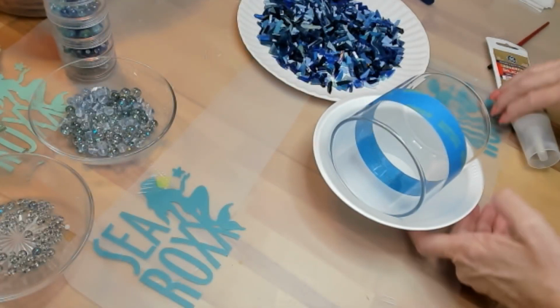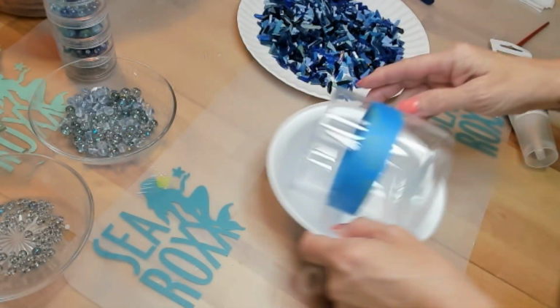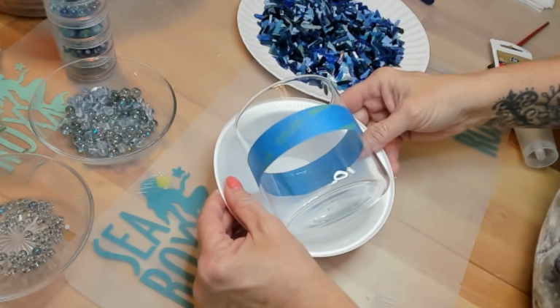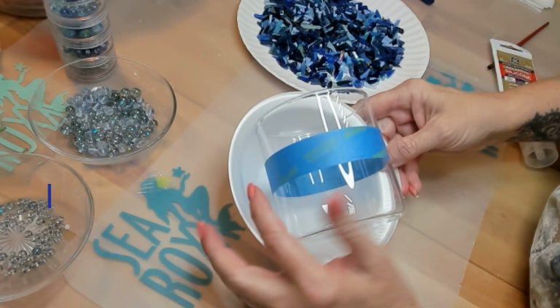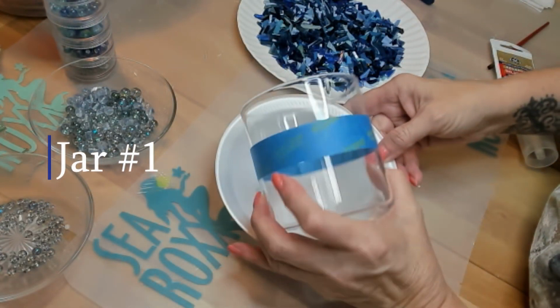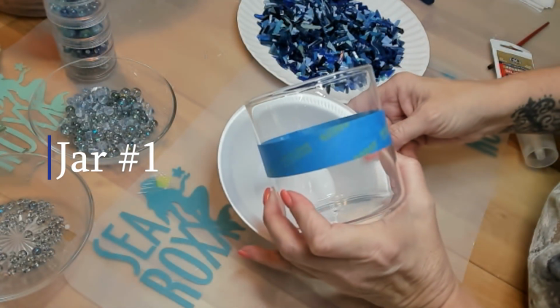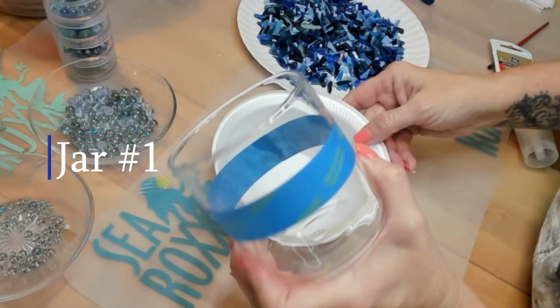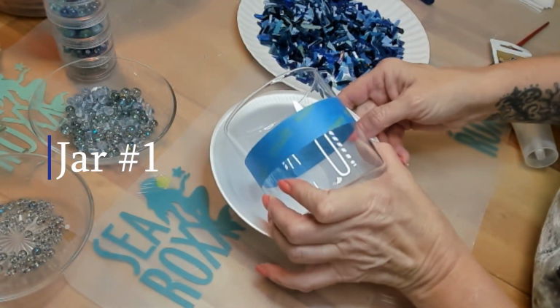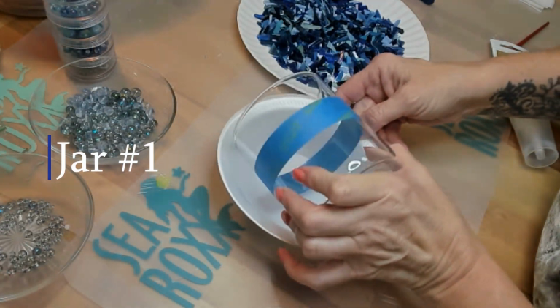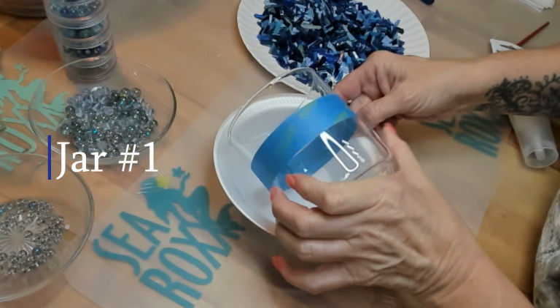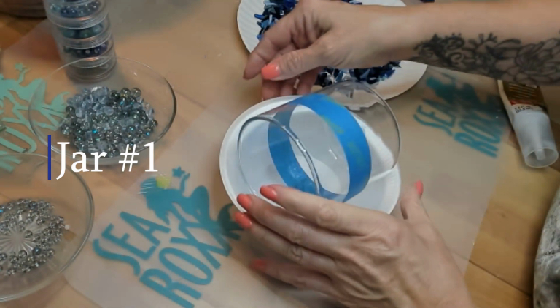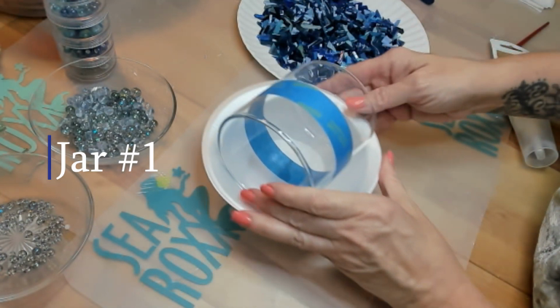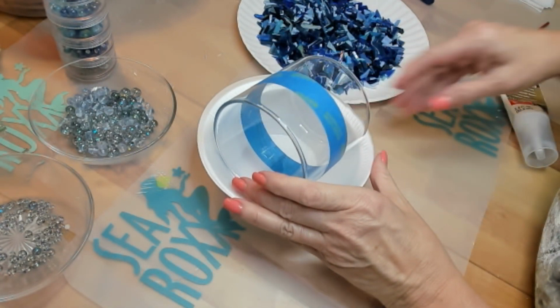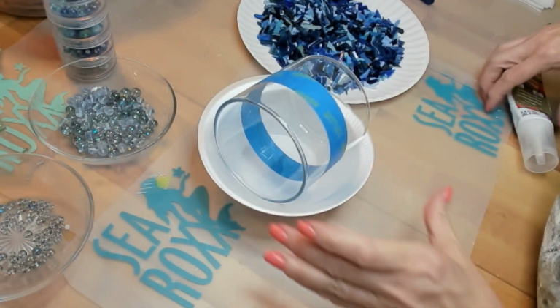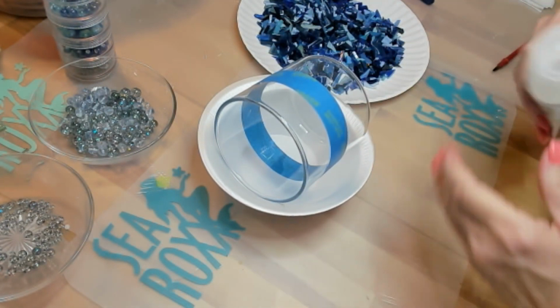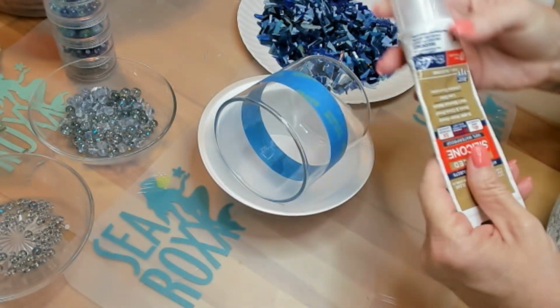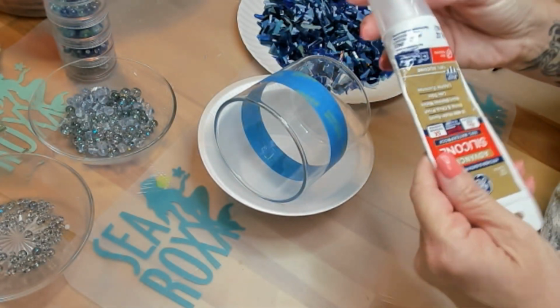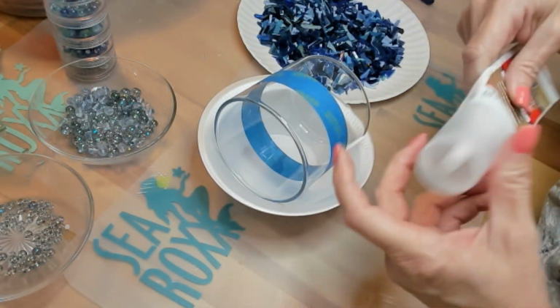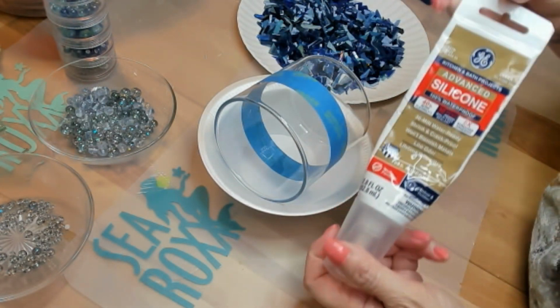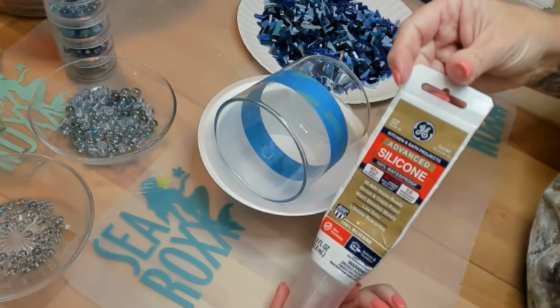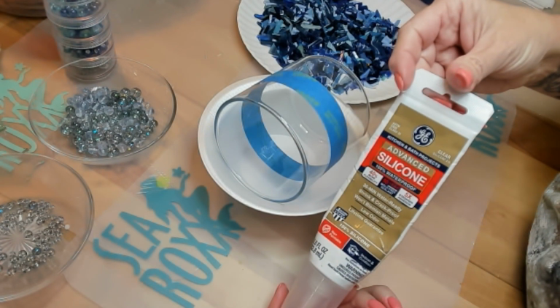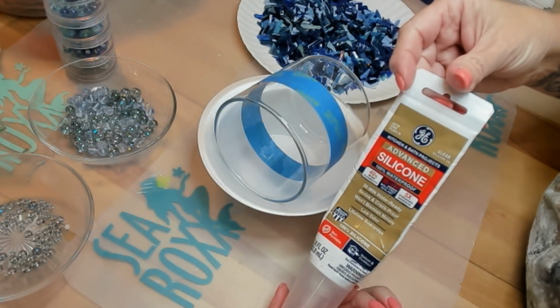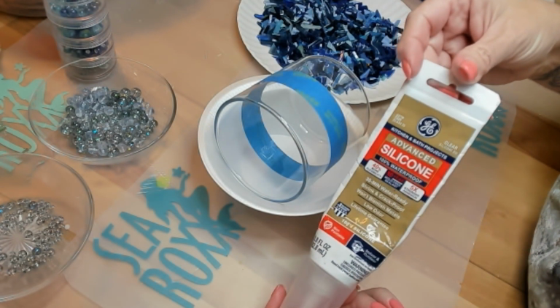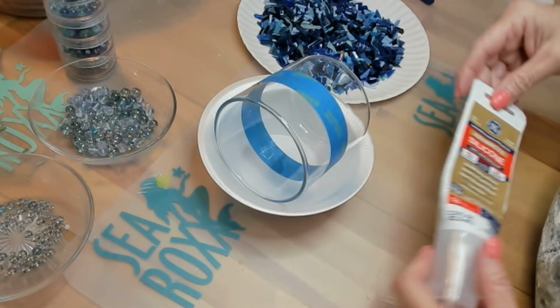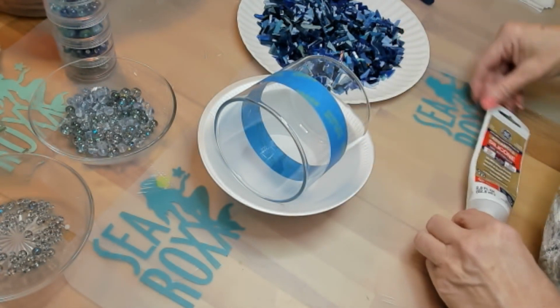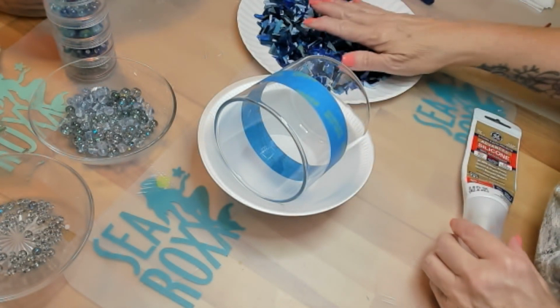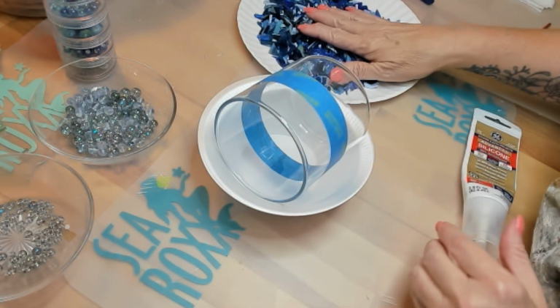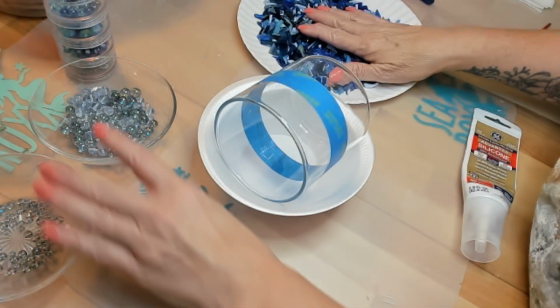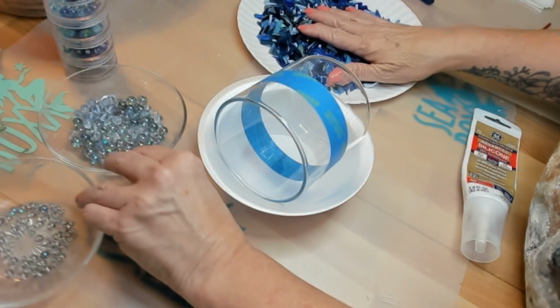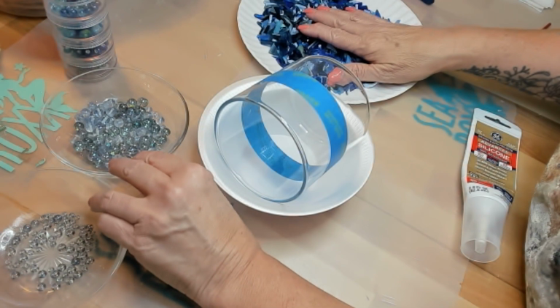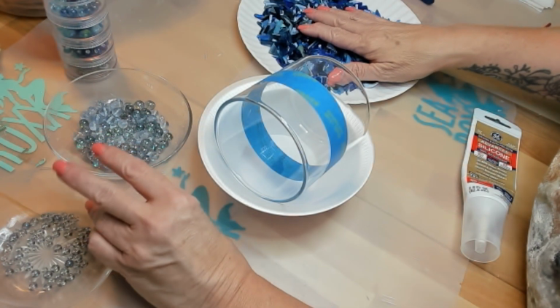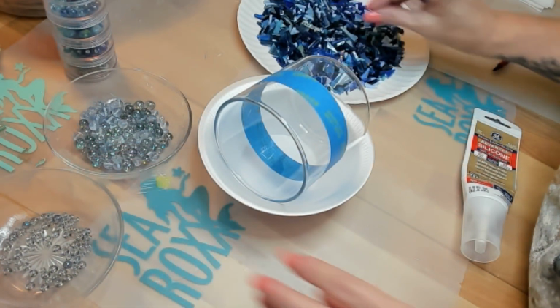Hi, SeaRockers. Let's start with our first jar. I went ahead and put some tape on there just to give me a line. And I'm going to be using silicone as glue because this might go outside — stained glass and some beads.